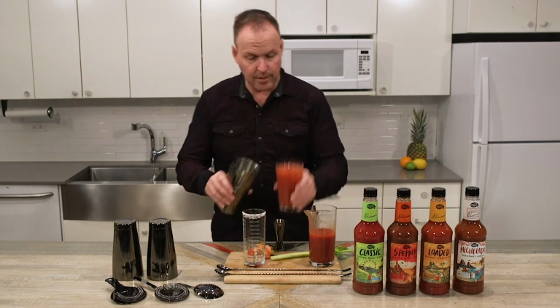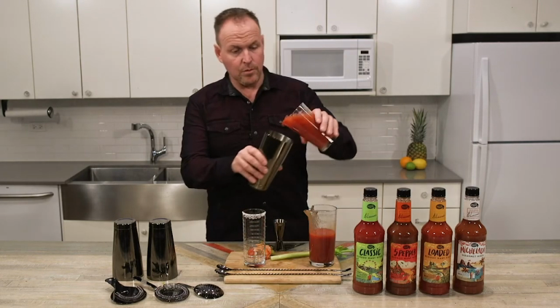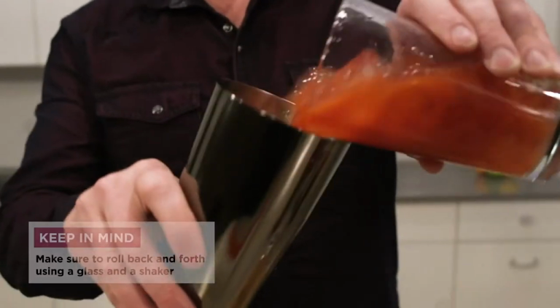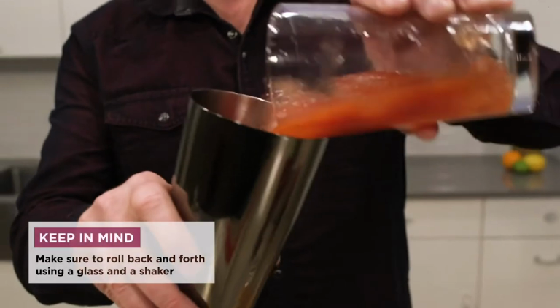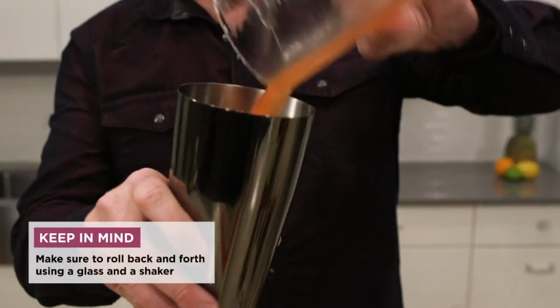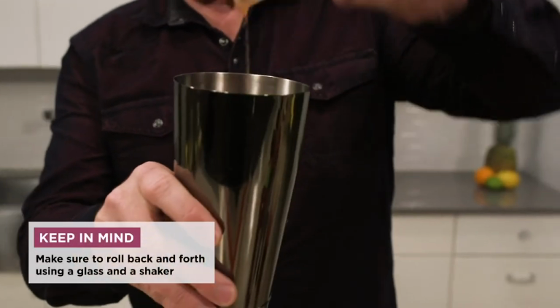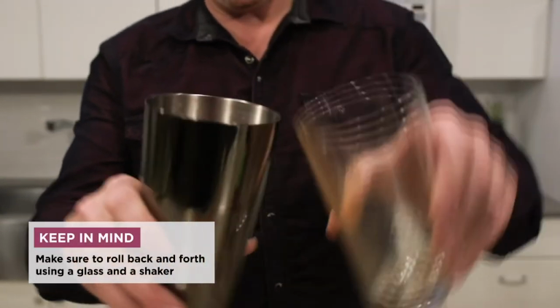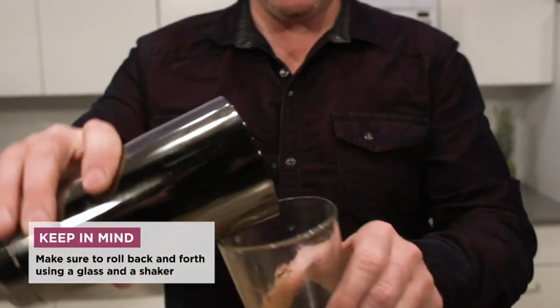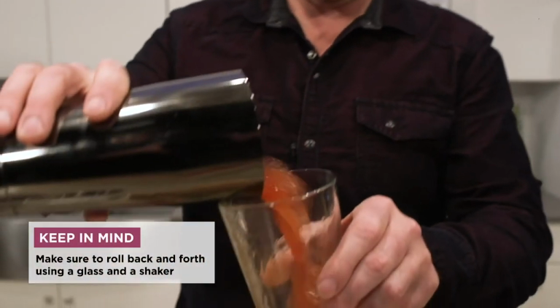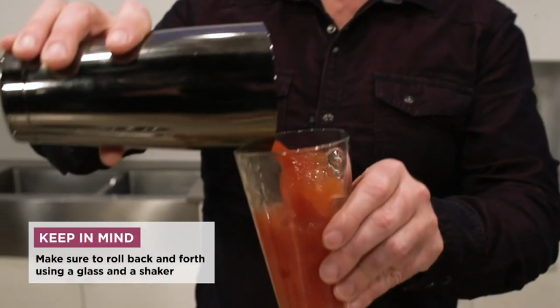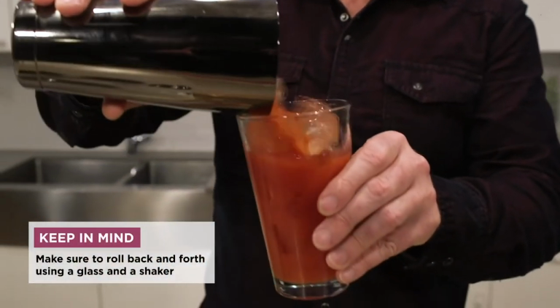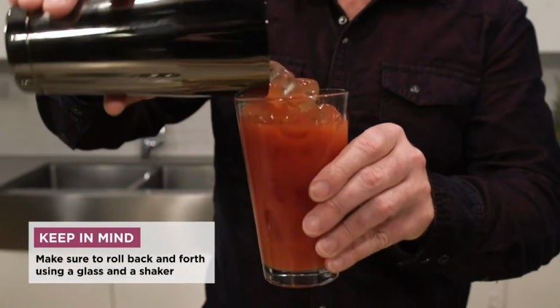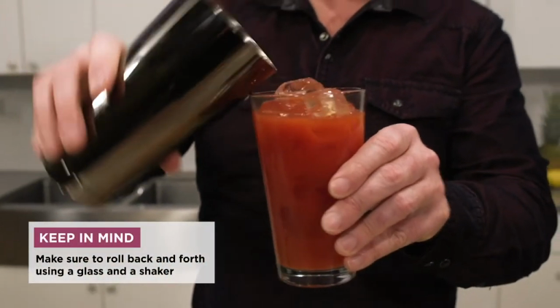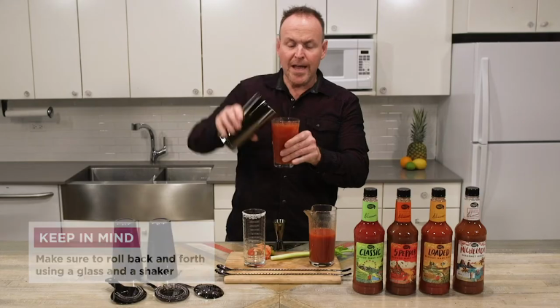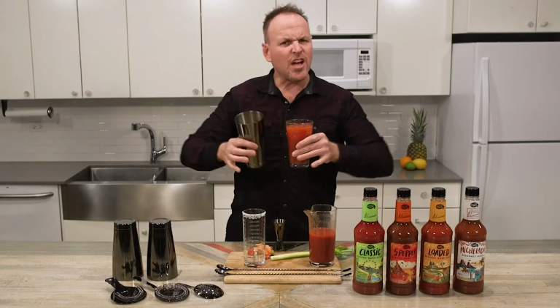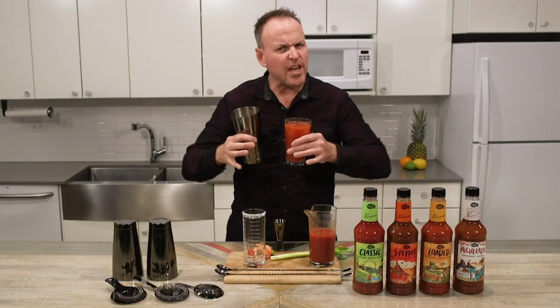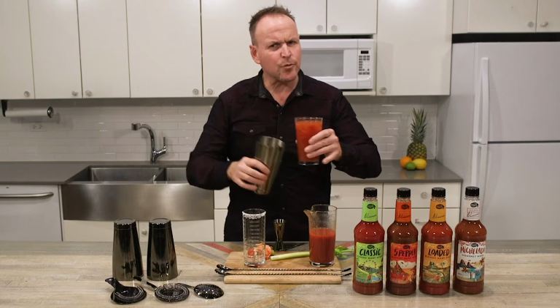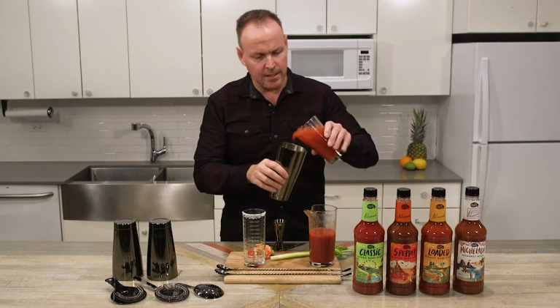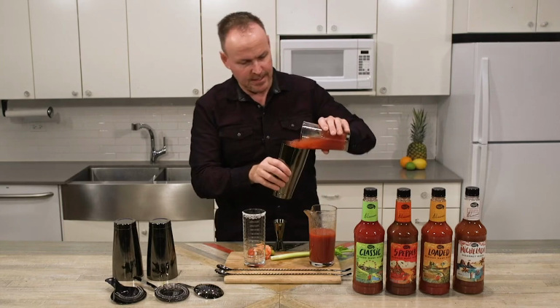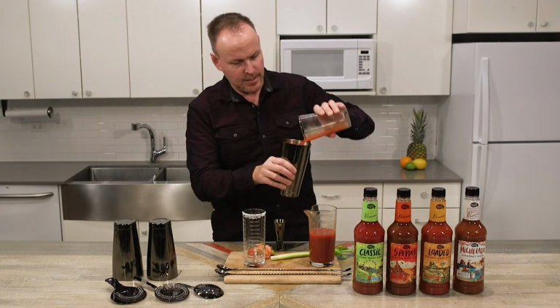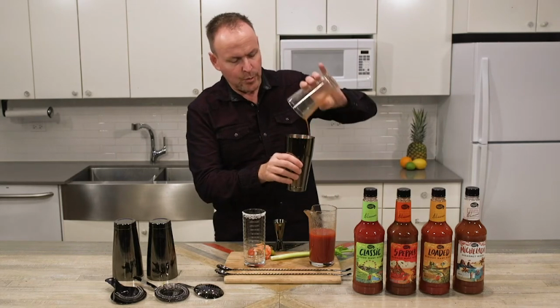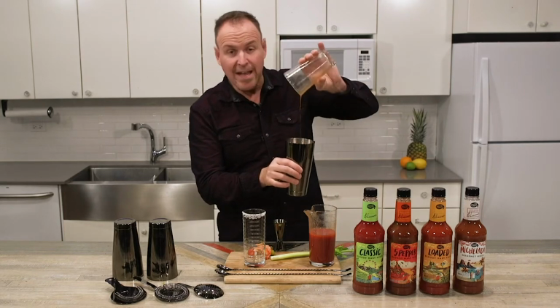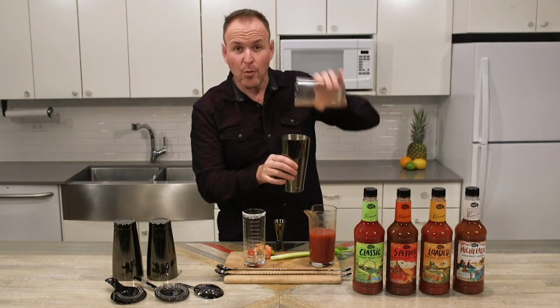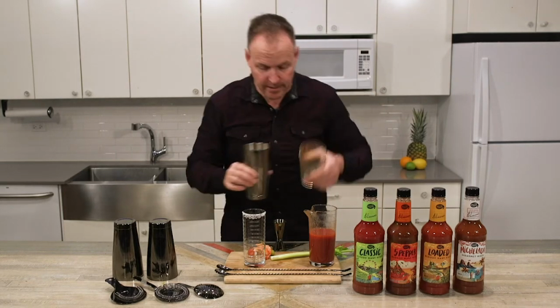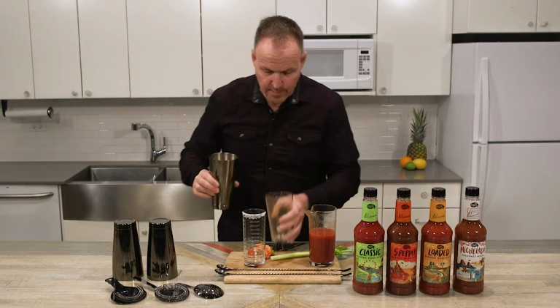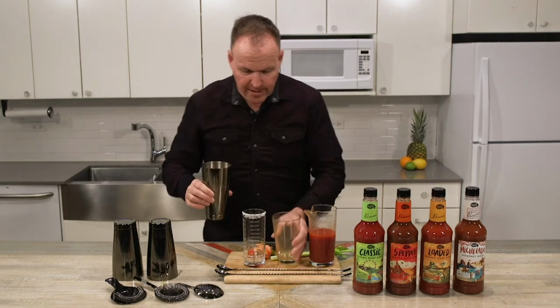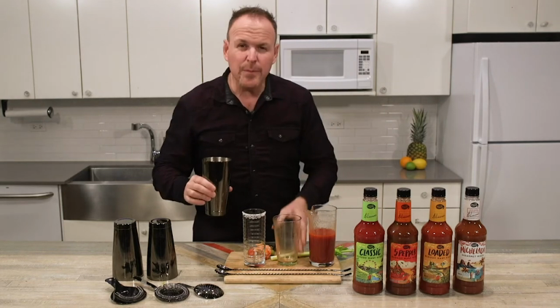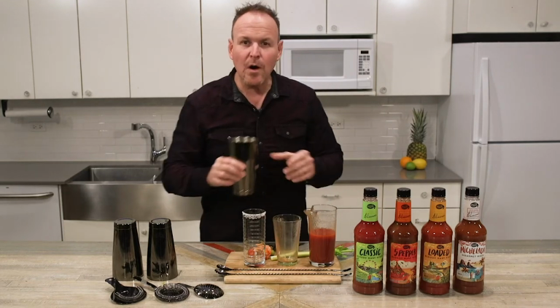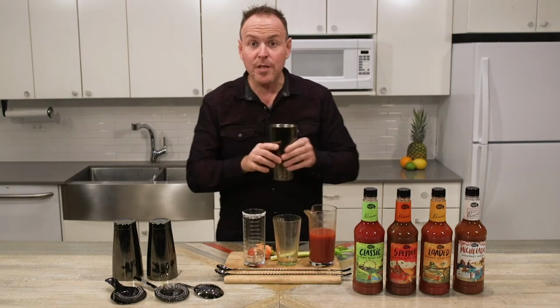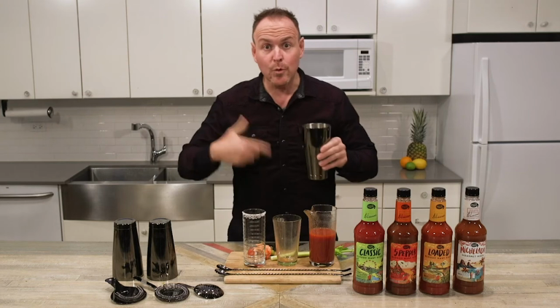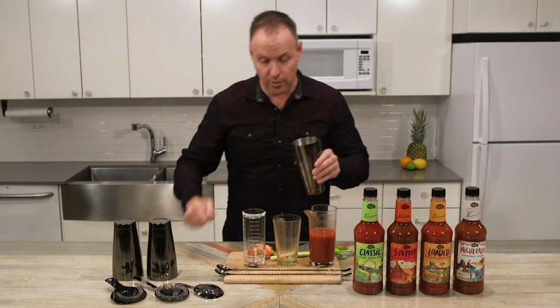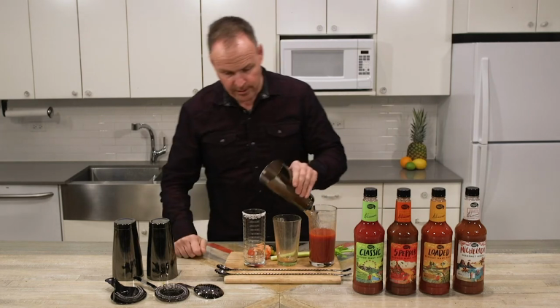Here we go. One, two. It's not shaking the drink — we don't want to aerate it, but we're getting a little bit more action than we would with stirring the cocktail.